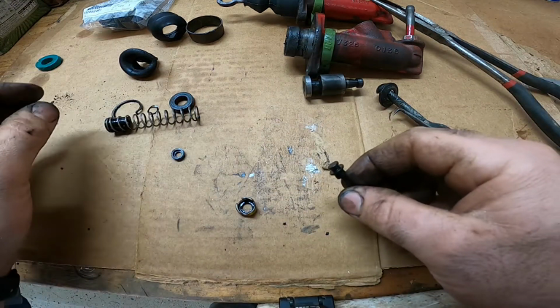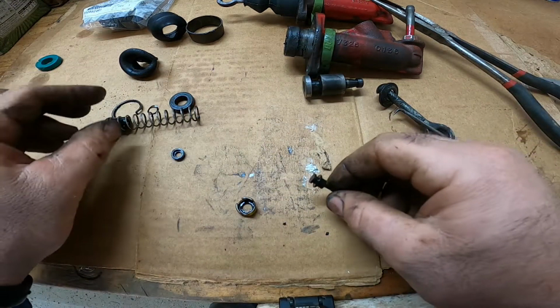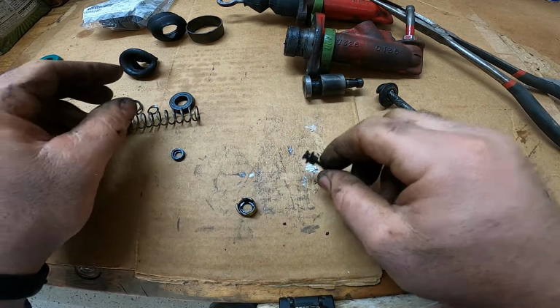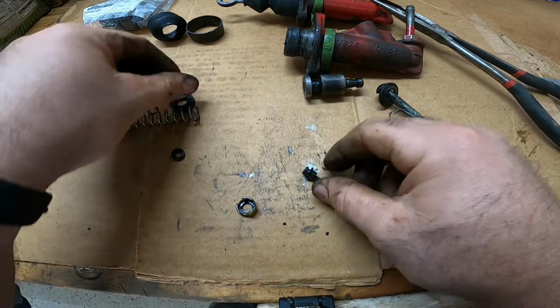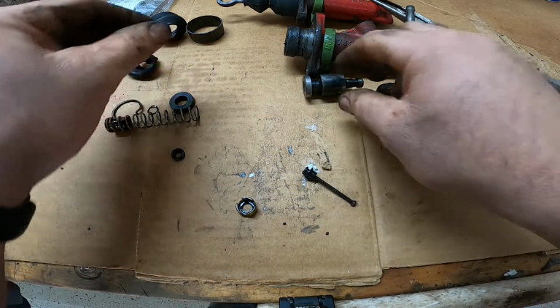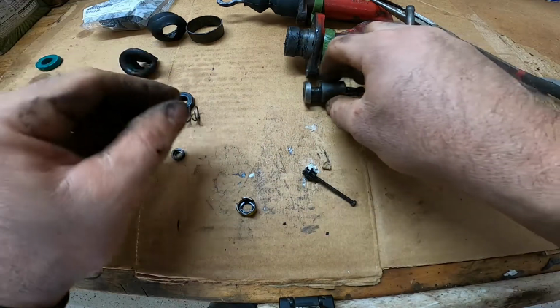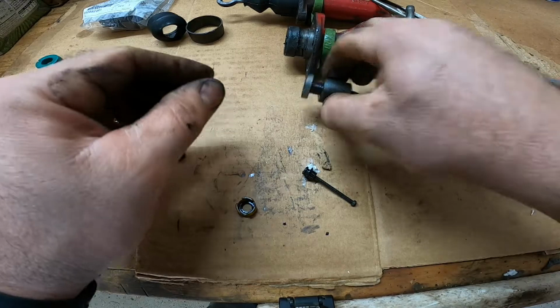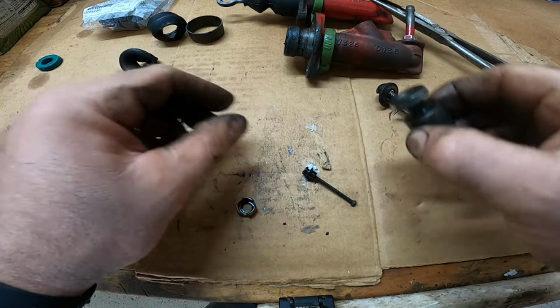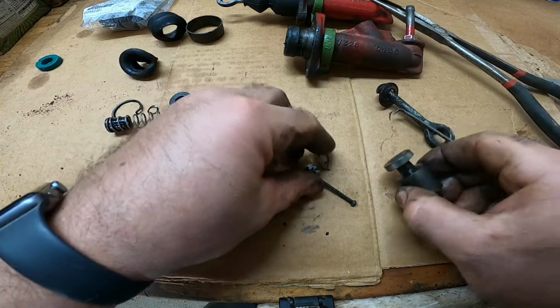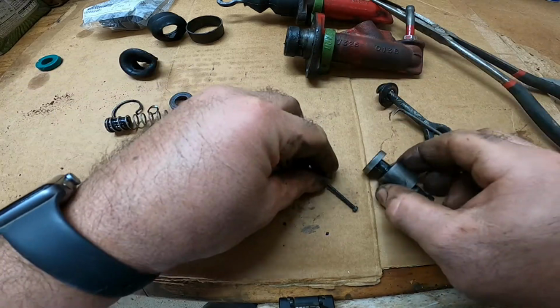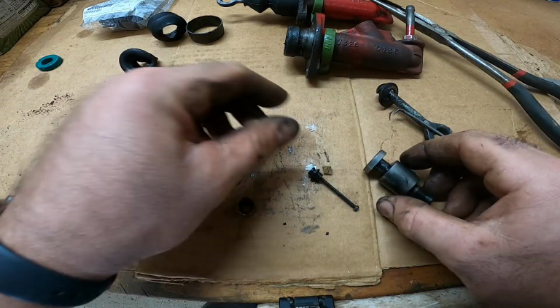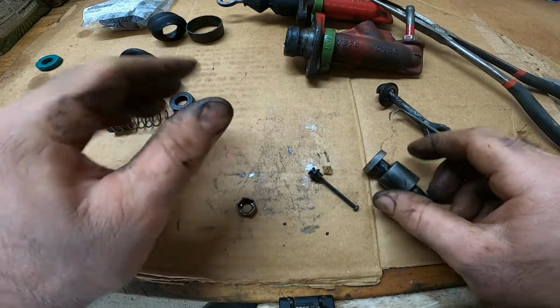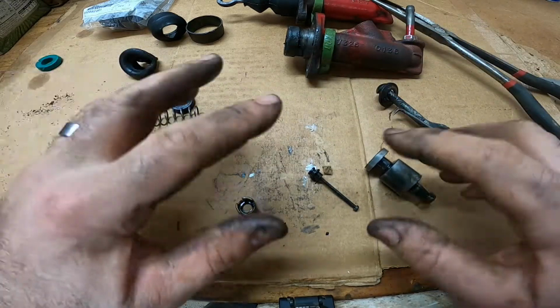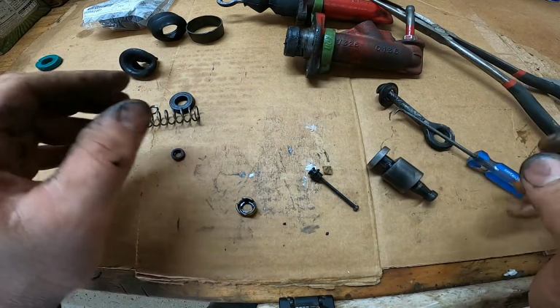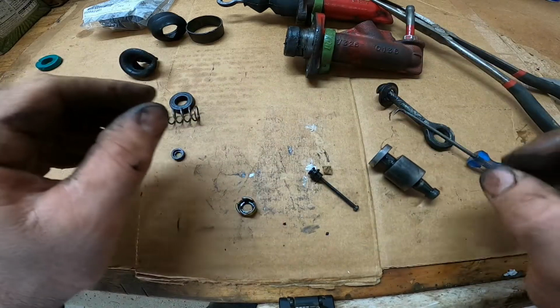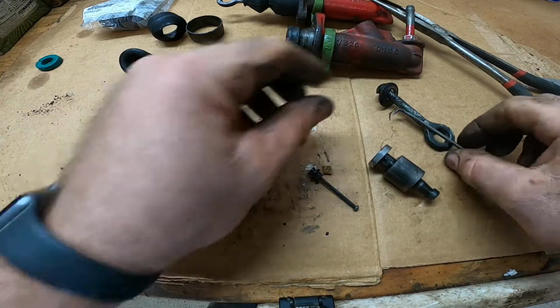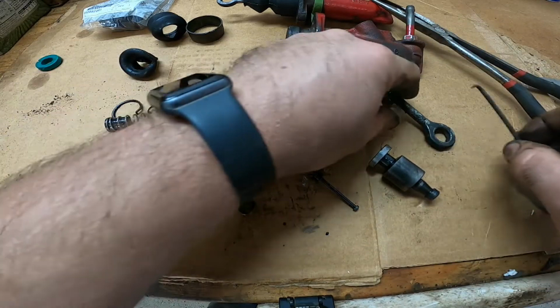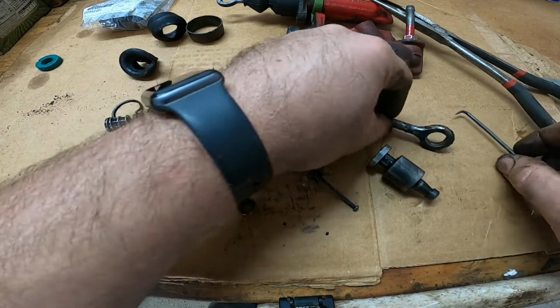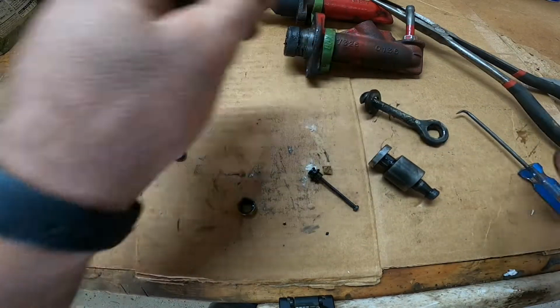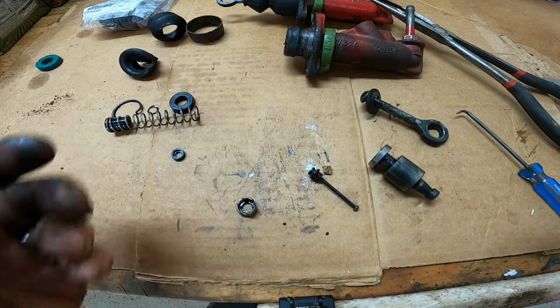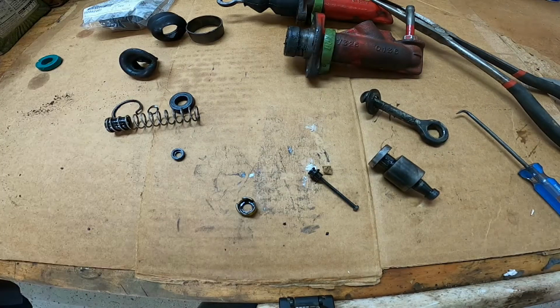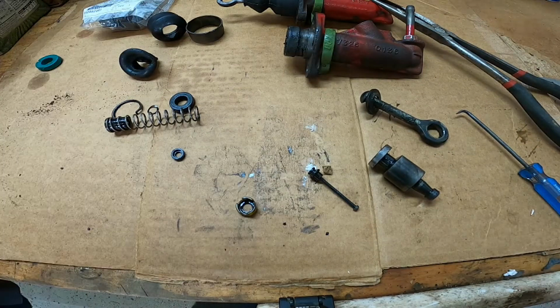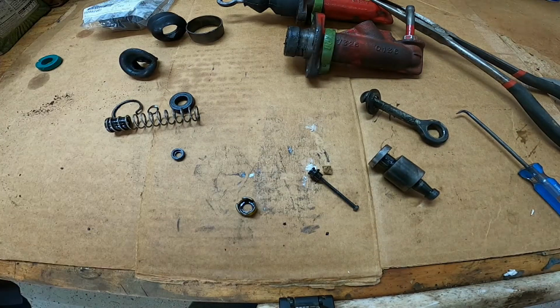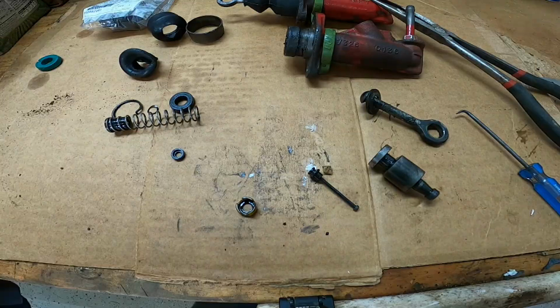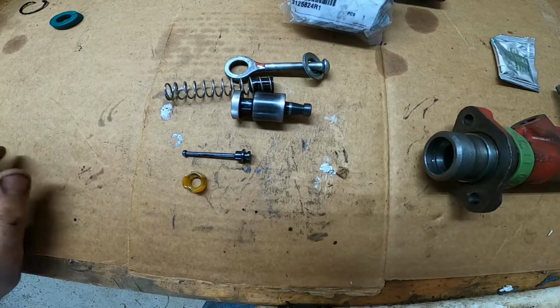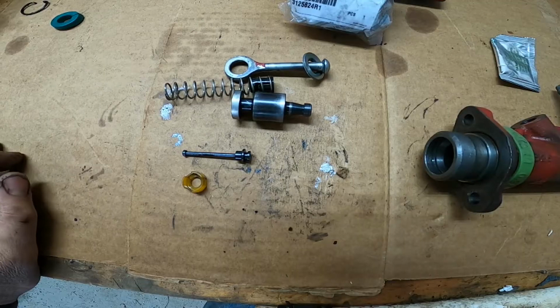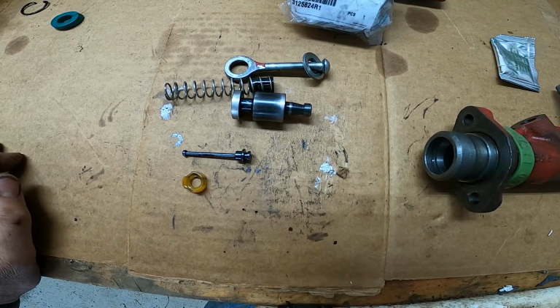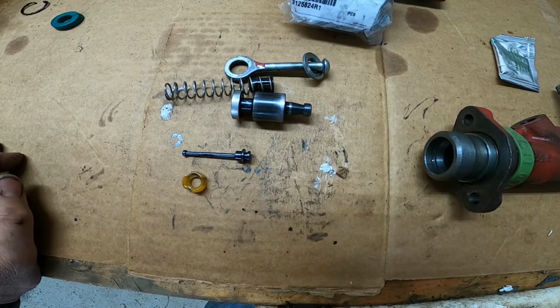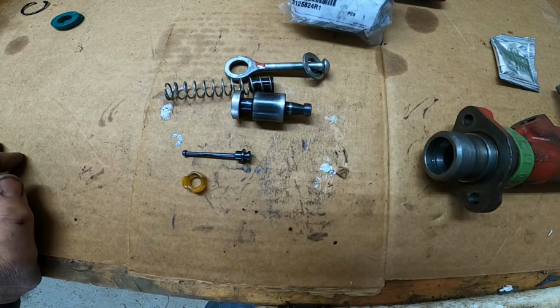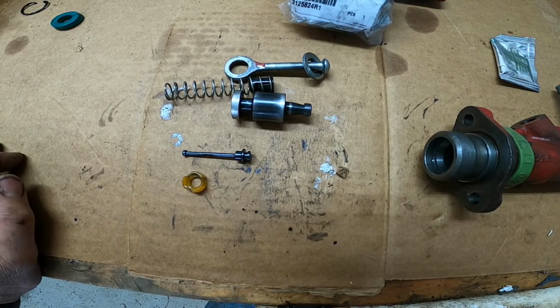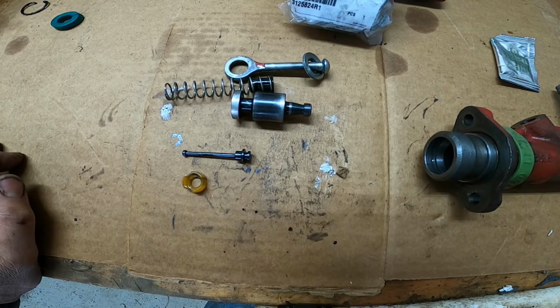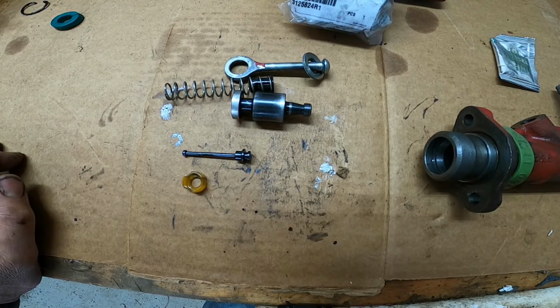All right, we've got everything disassembled. I'm going to take all this stuff to the parts washer and get it cleaned up, ready for assembly. All right, we've got all our parts cleaned up and ready to go back together.